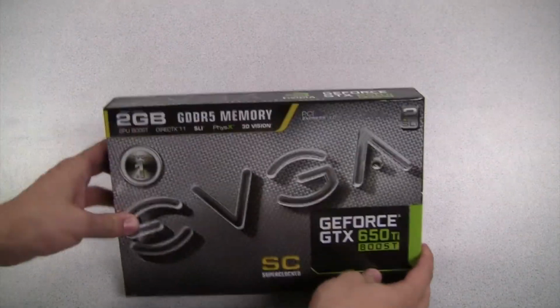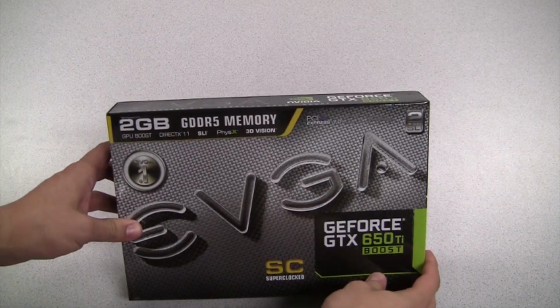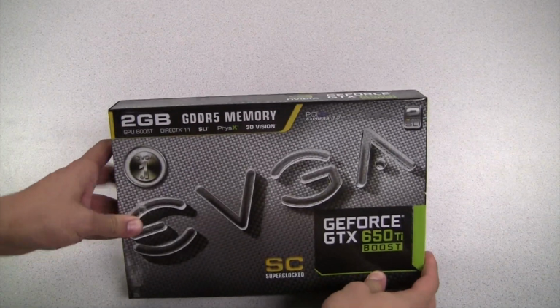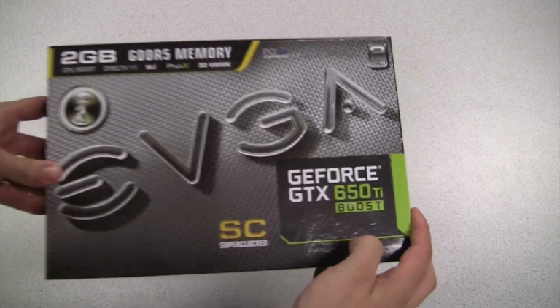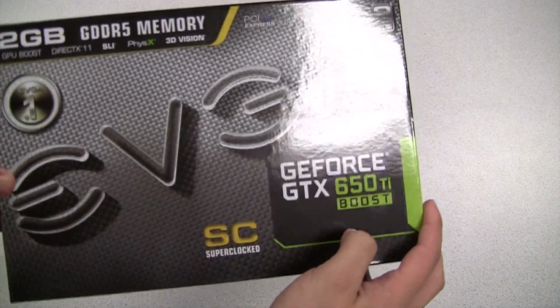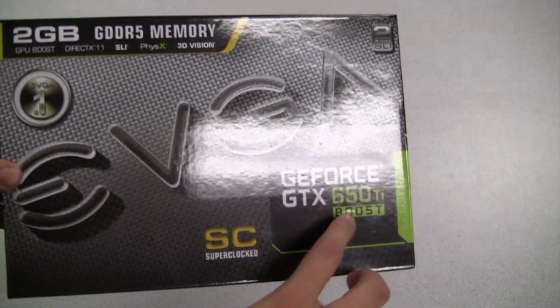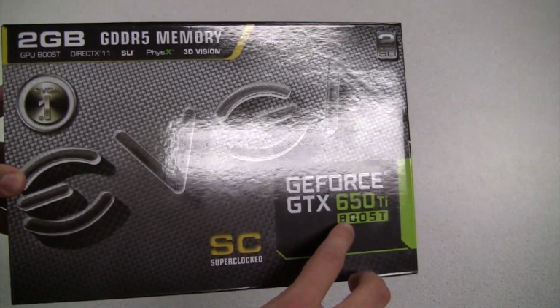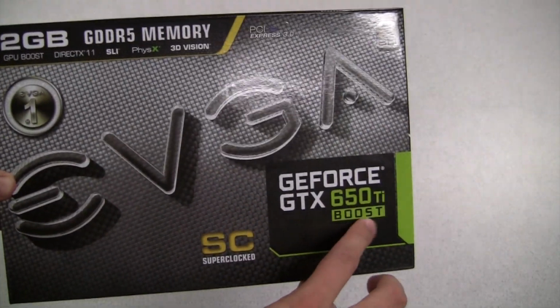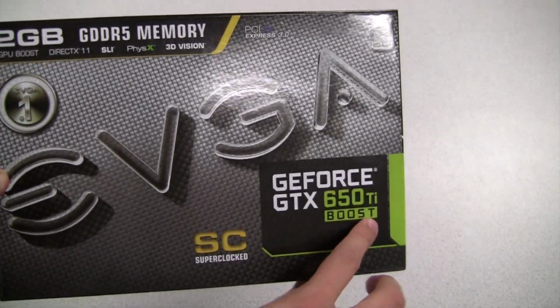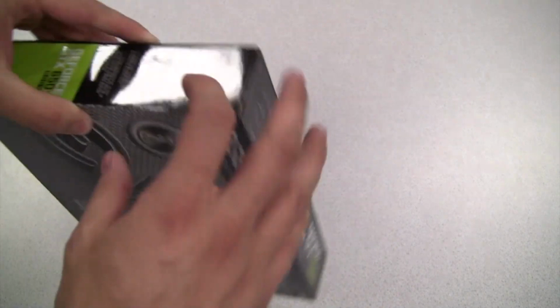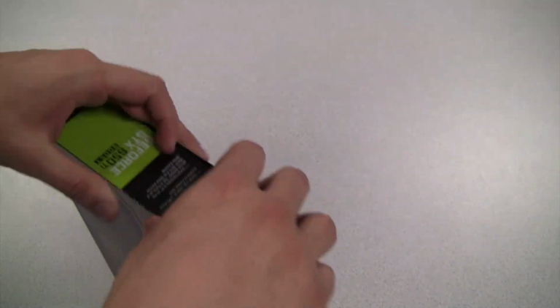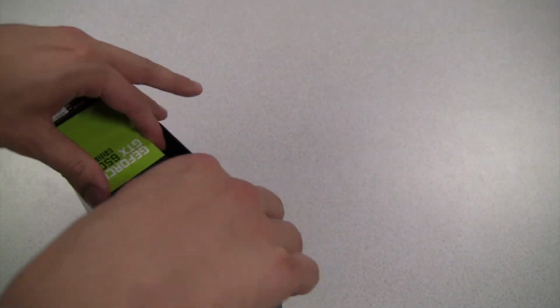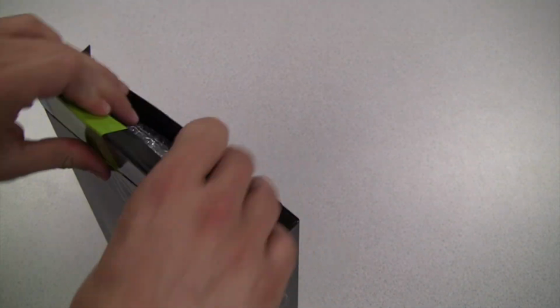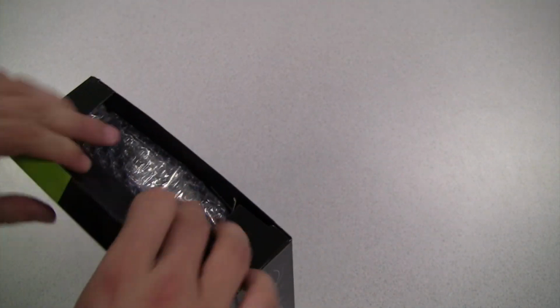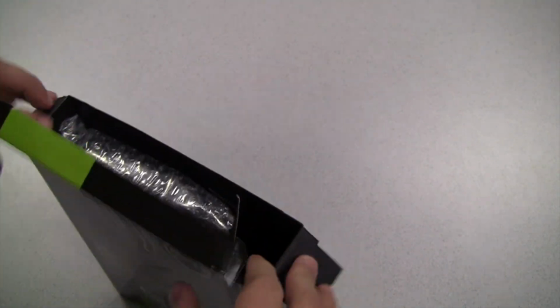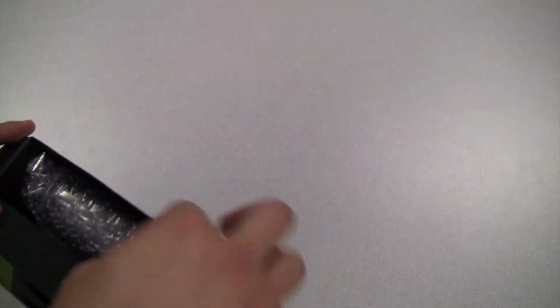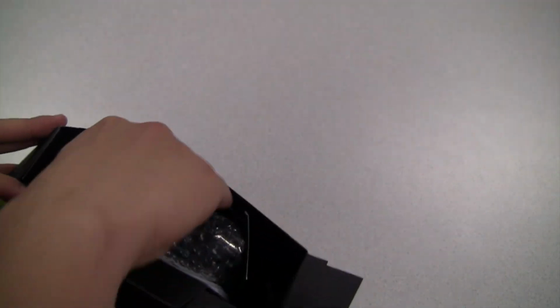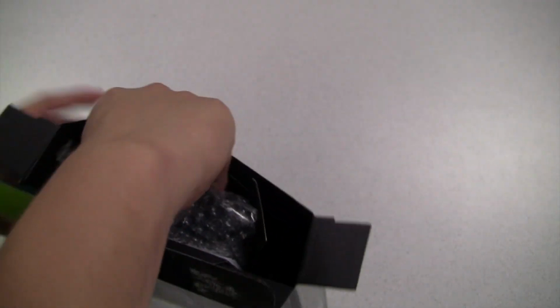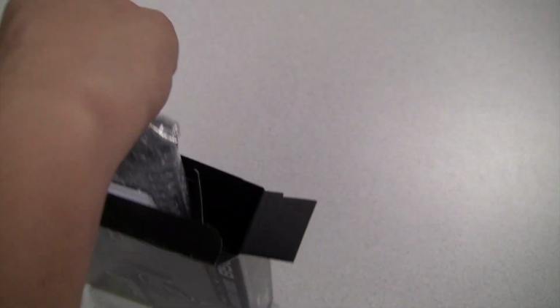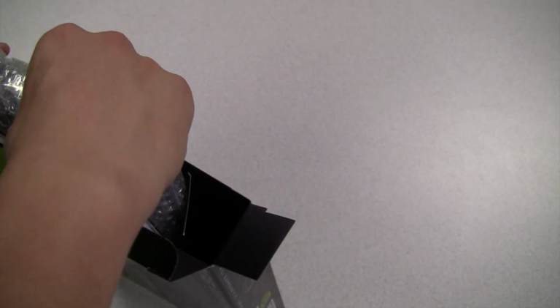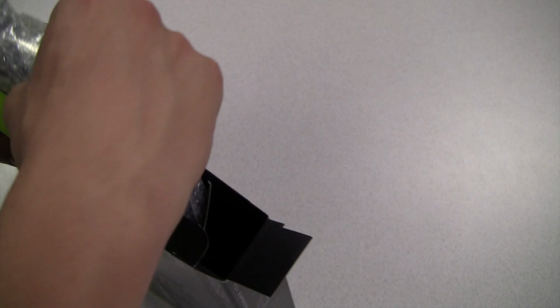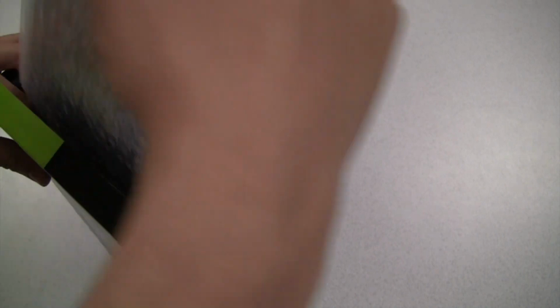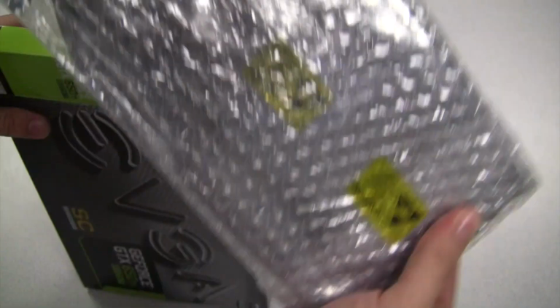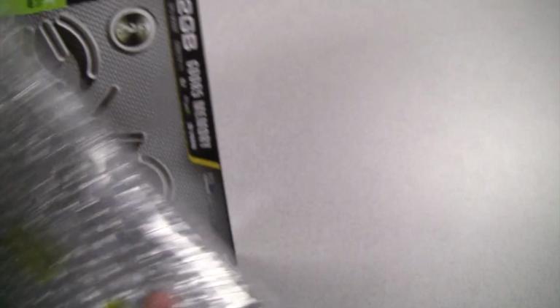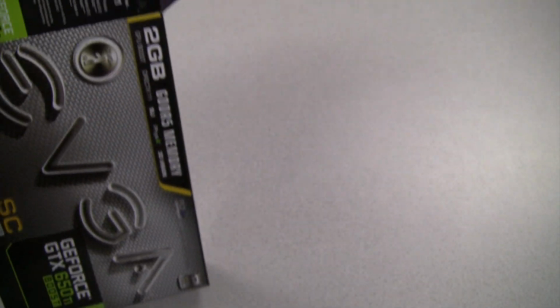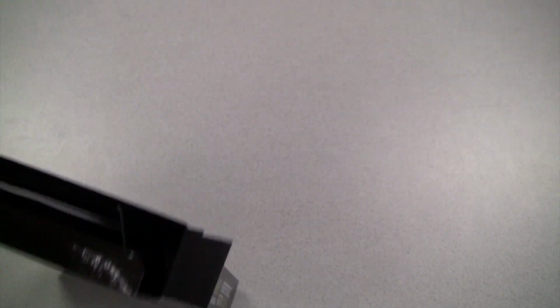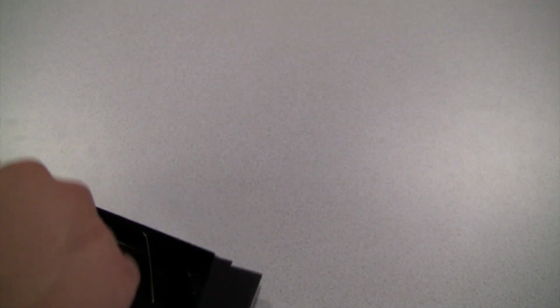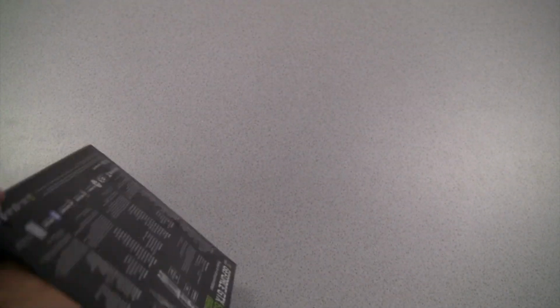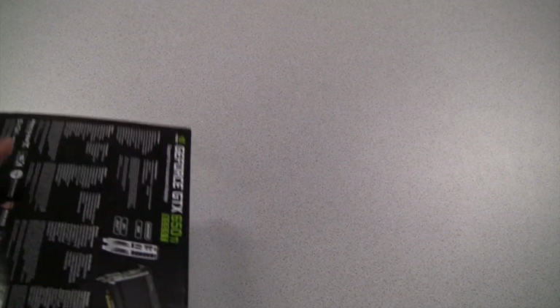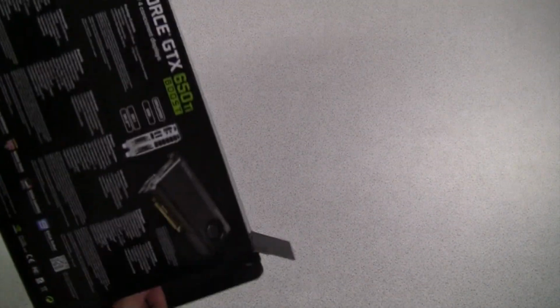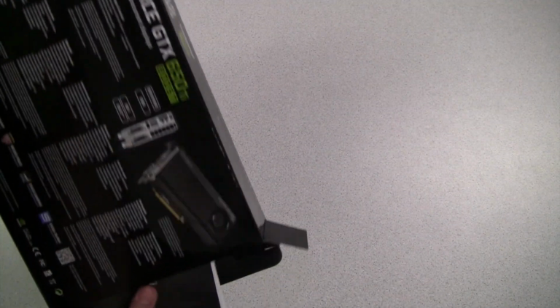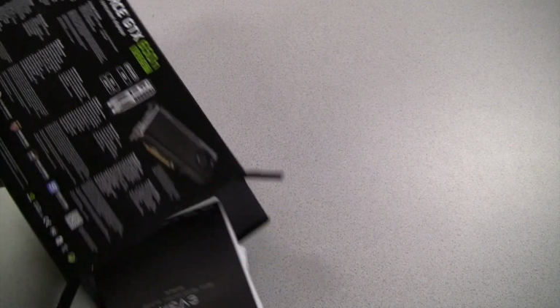The EVGA GeForce GTX 650 Ti Boost has arrived. This card is an upgrade over the standard GeForce GTX 650 Ti. Before we get to any of the performance, let's go ahead and open it up and see what we get on the inside.